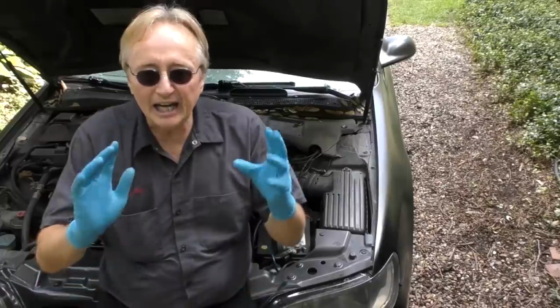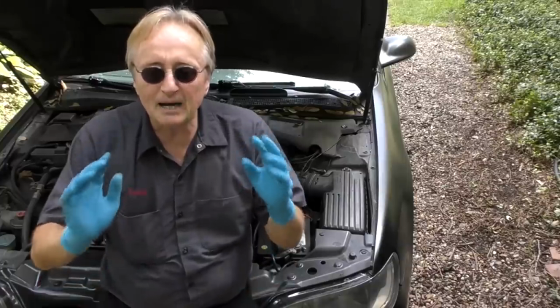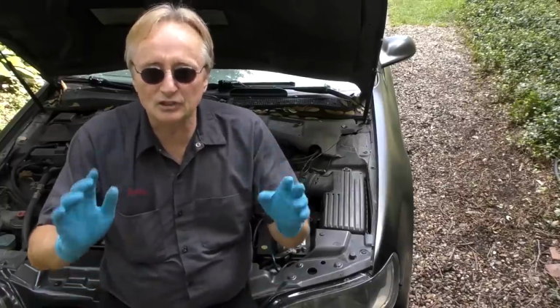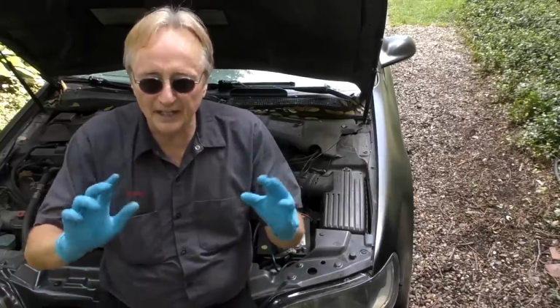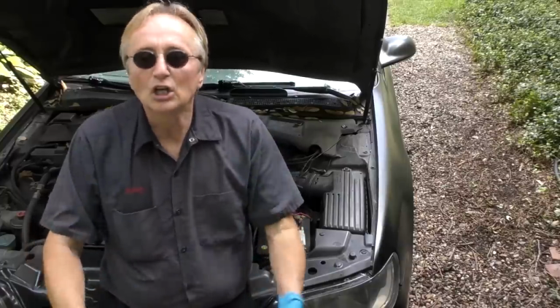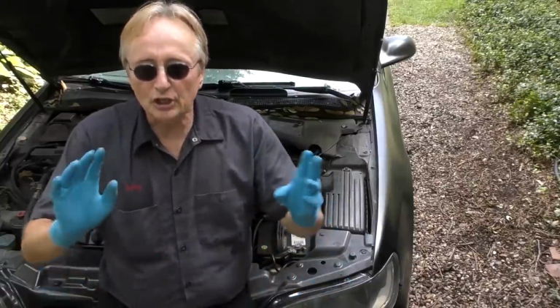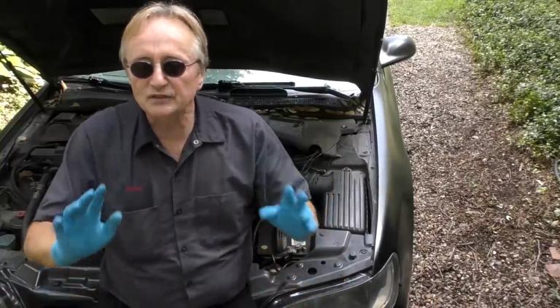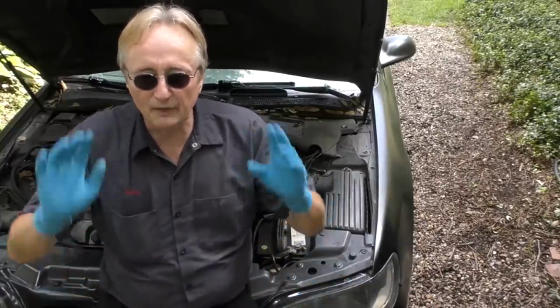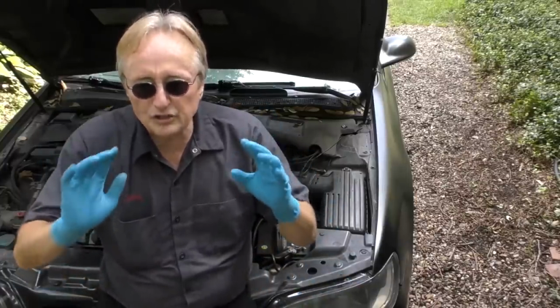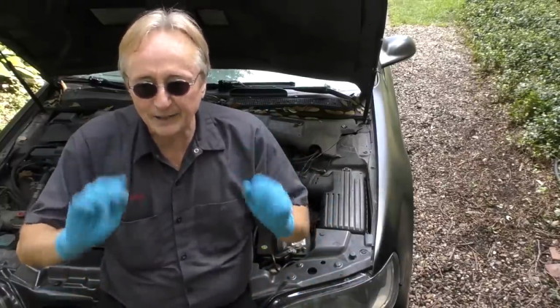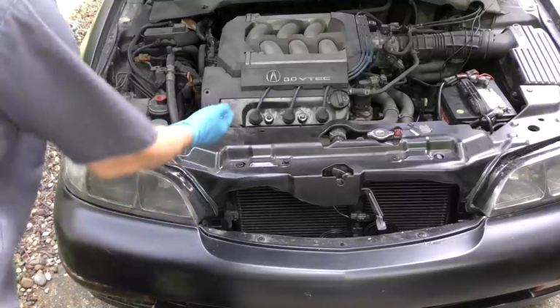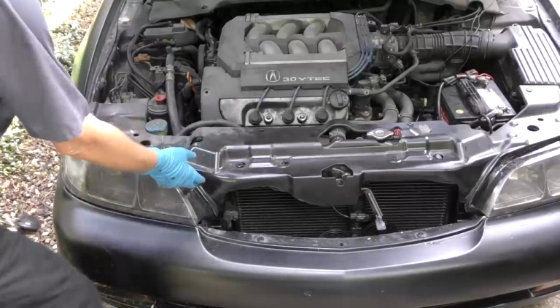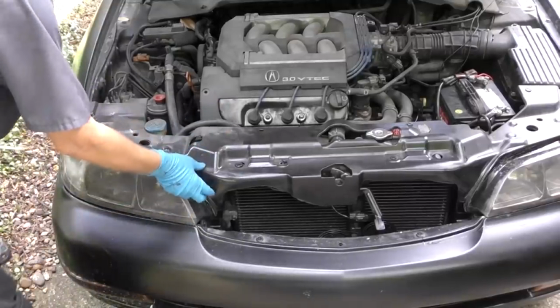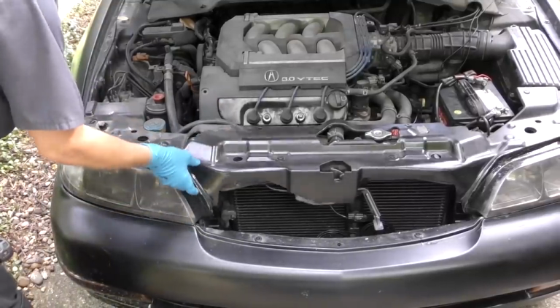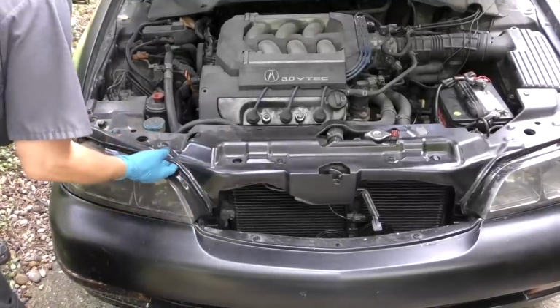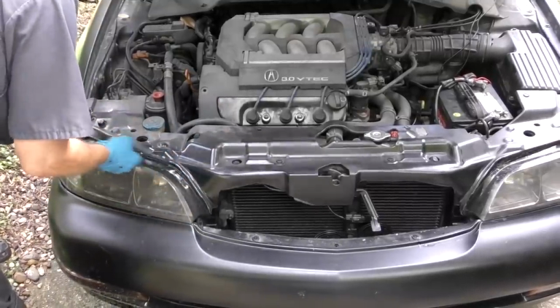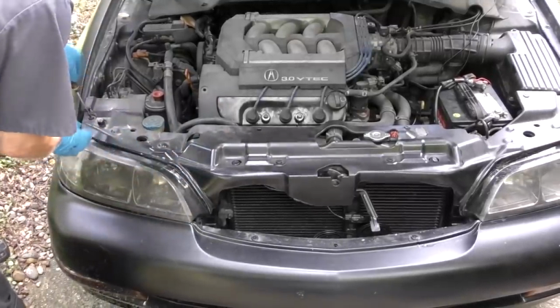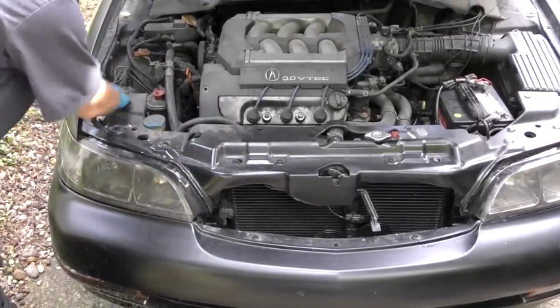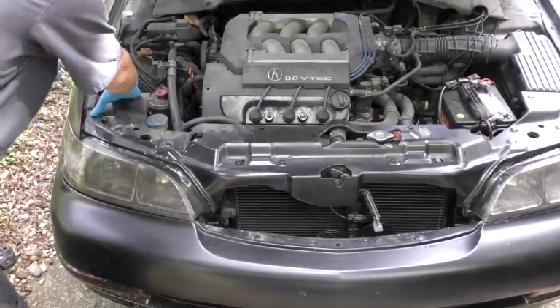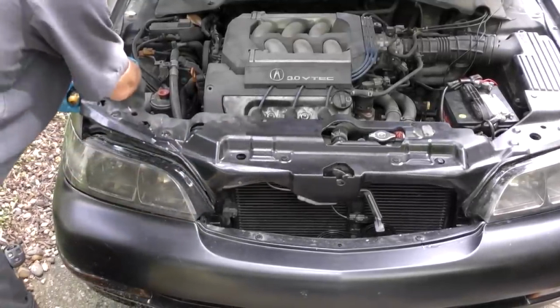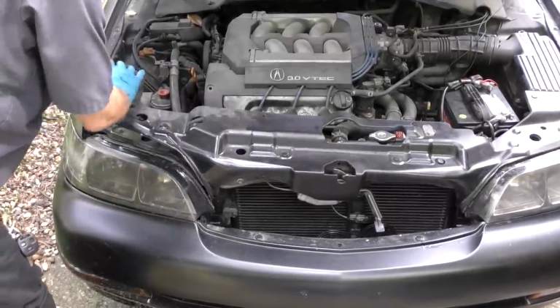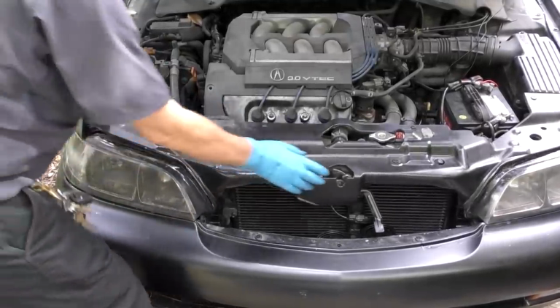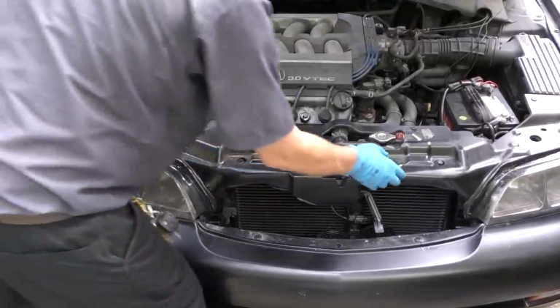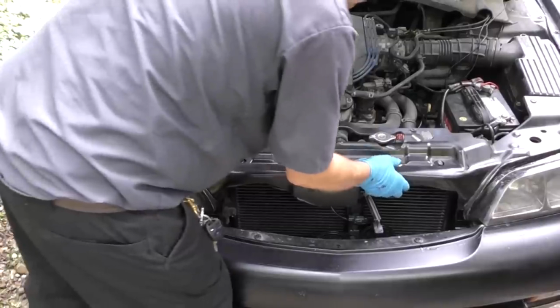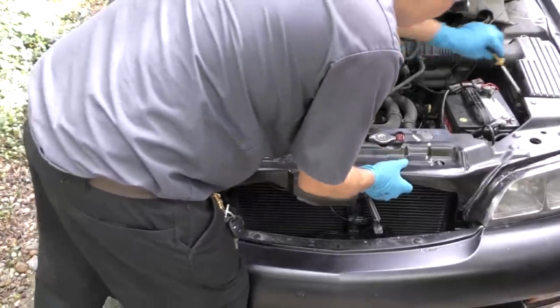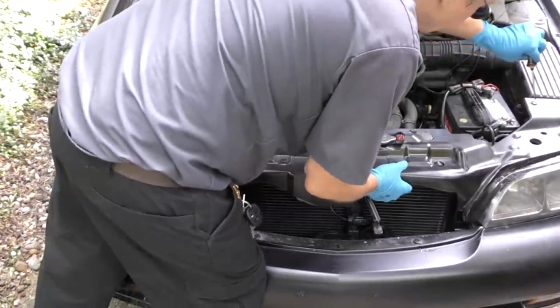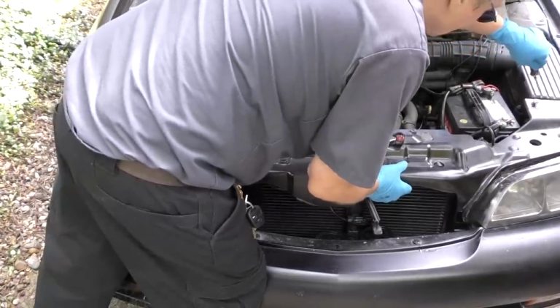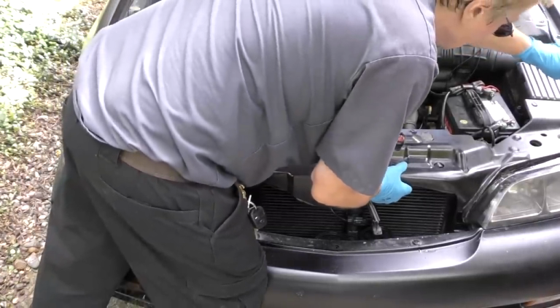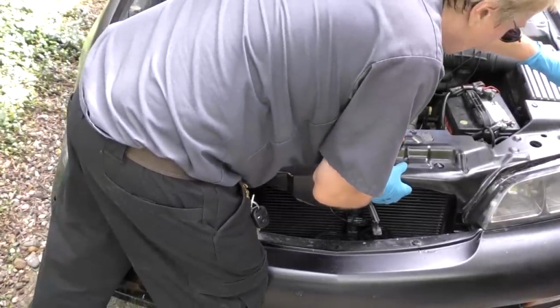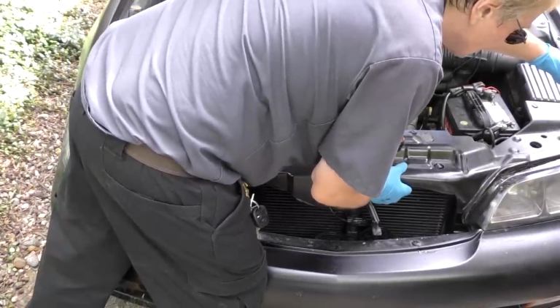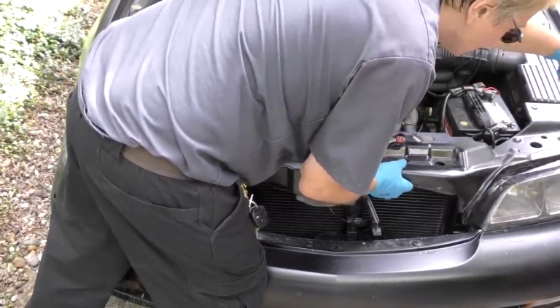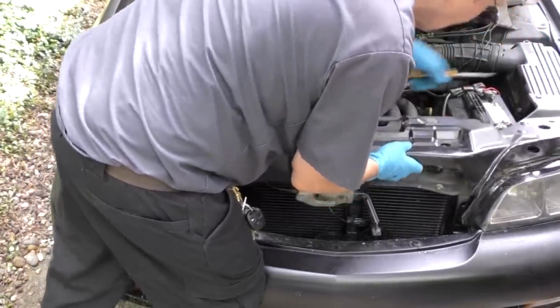There are aftermarket parts available, so you don't have to spend a fortune on them. To gain access, you take this plastic cover off — you just turn the little plastic fasteners that hold it in place, and the whole thing just comes right off.